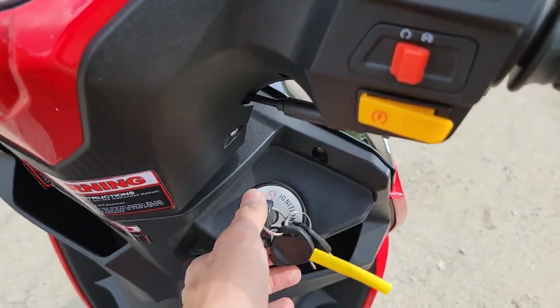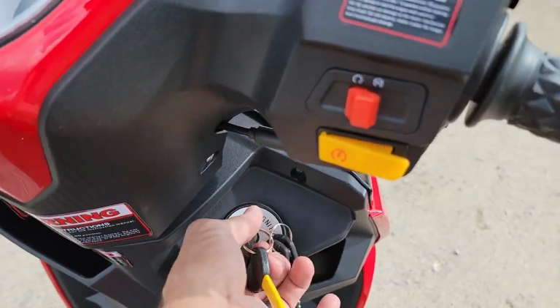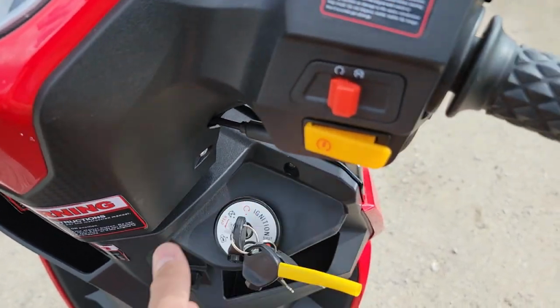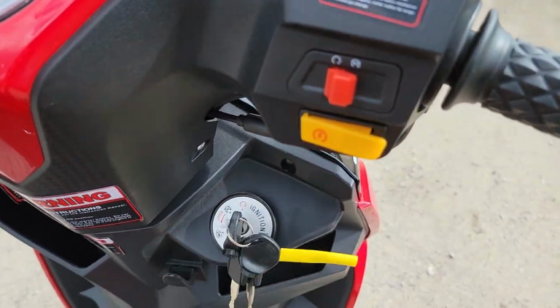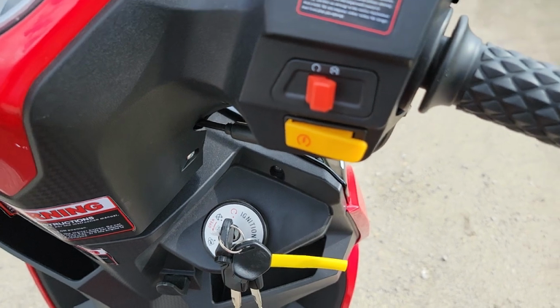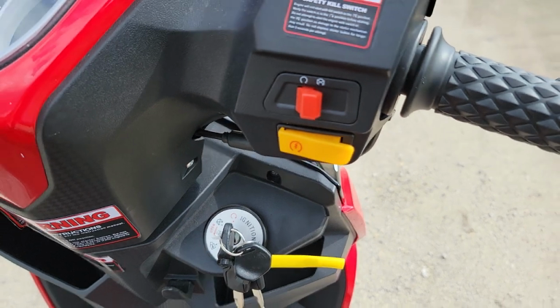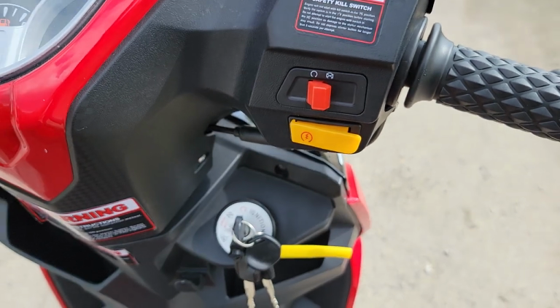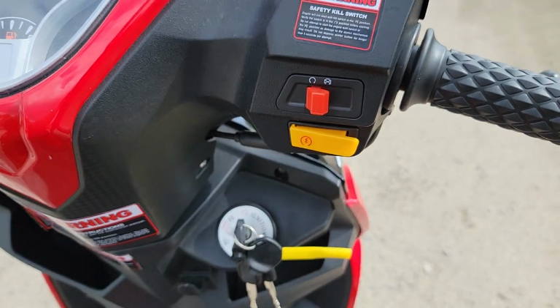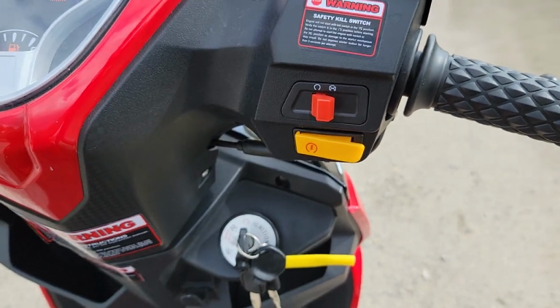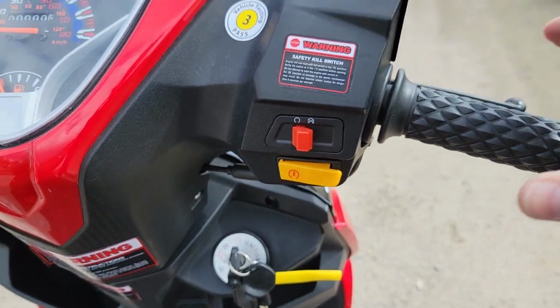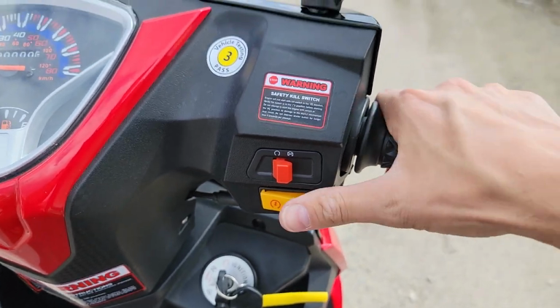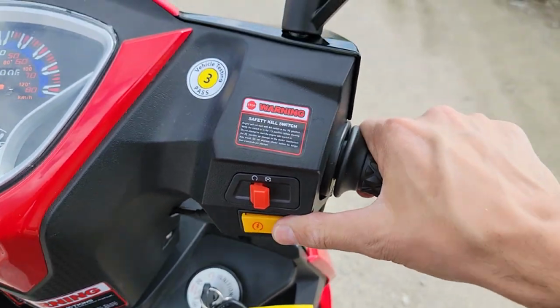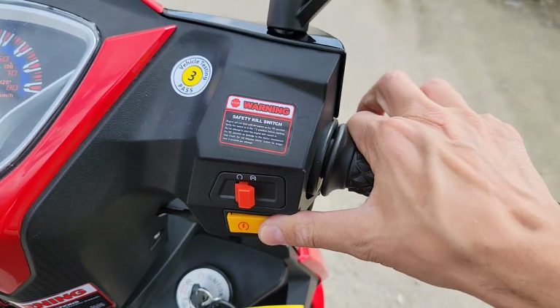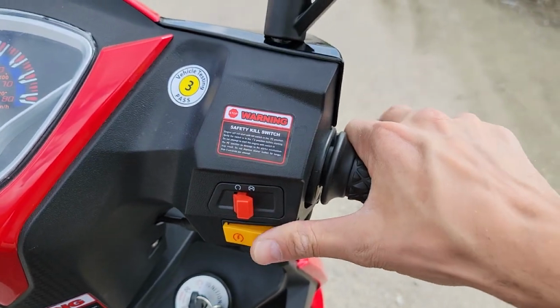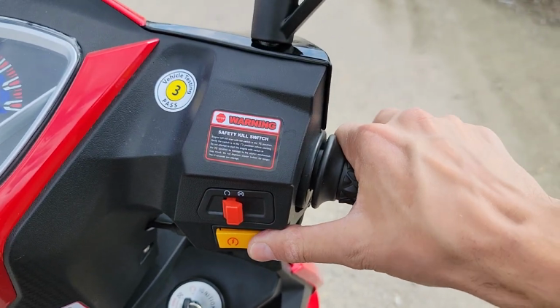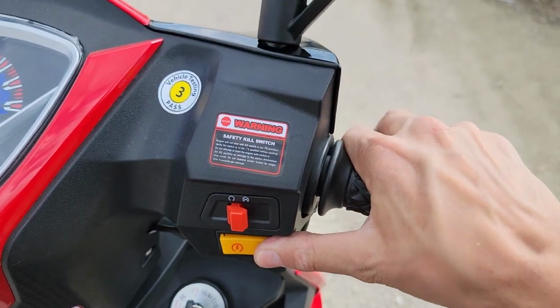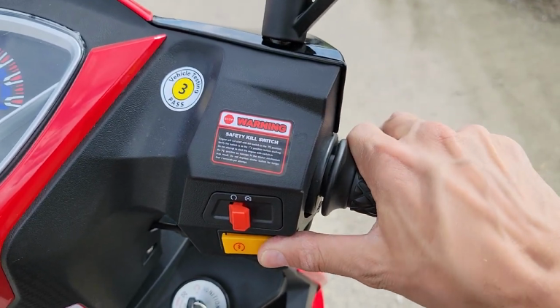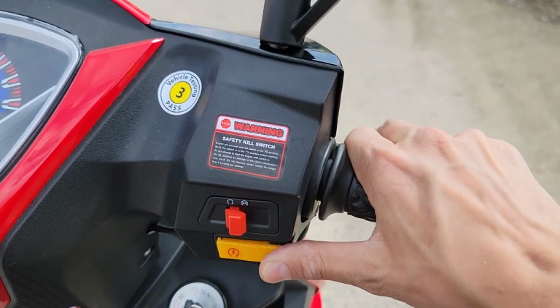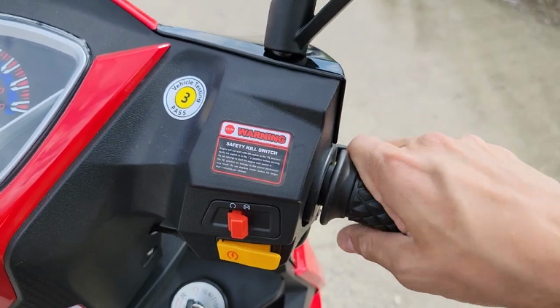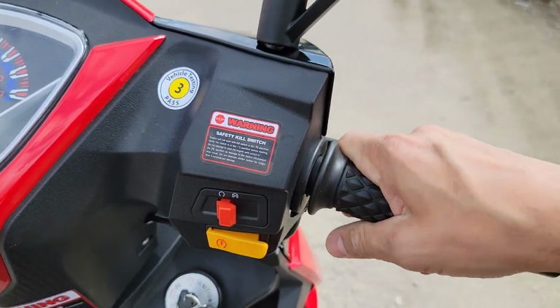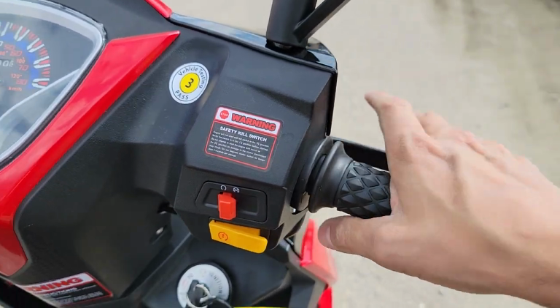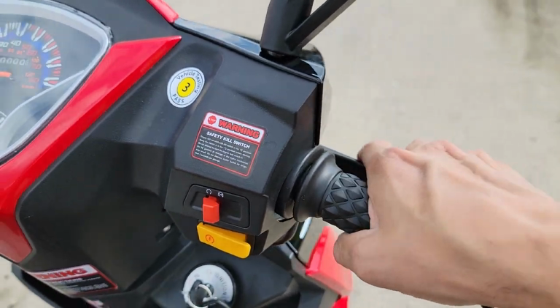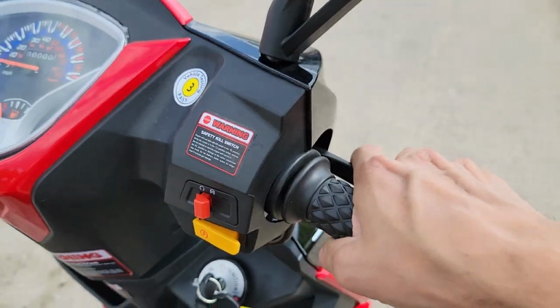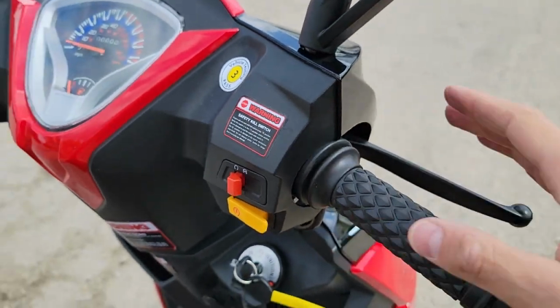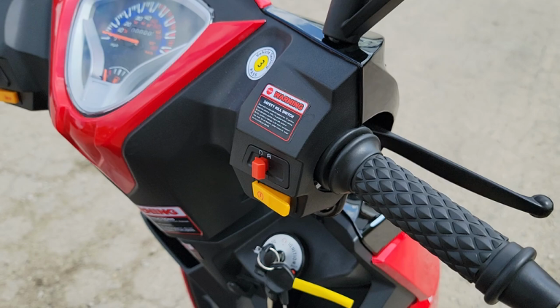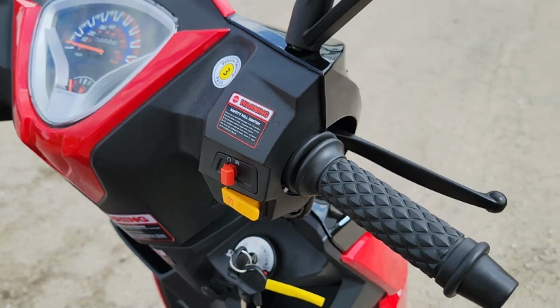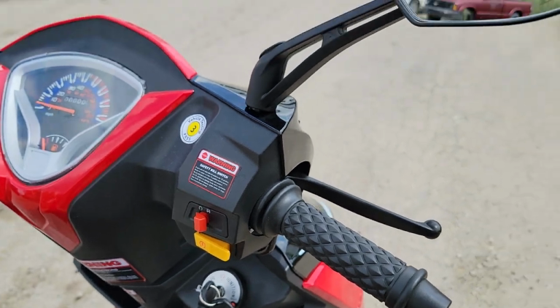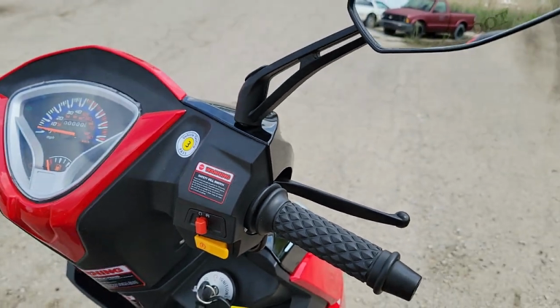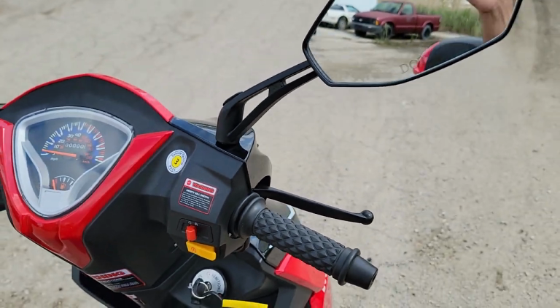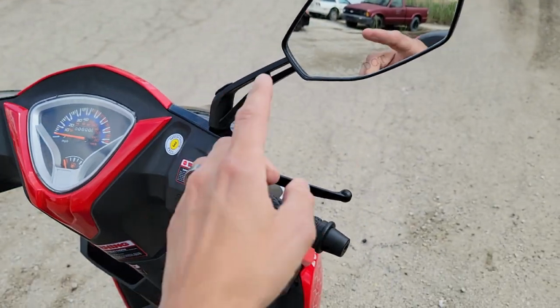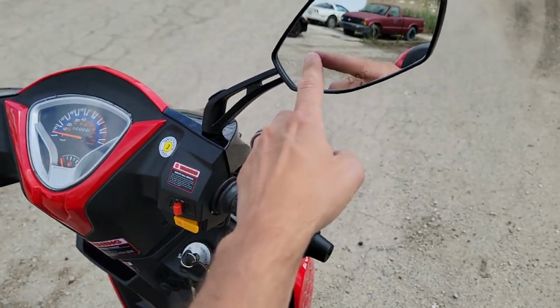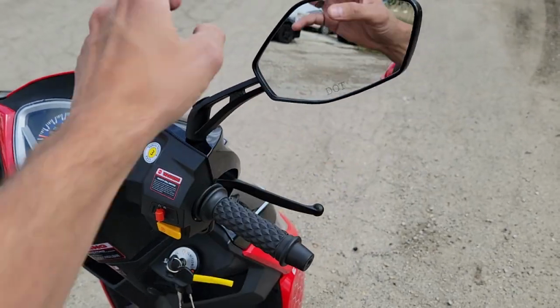Go ahead and start this bad boy up. Squeeze the brake — there you have it. DOT mirror.